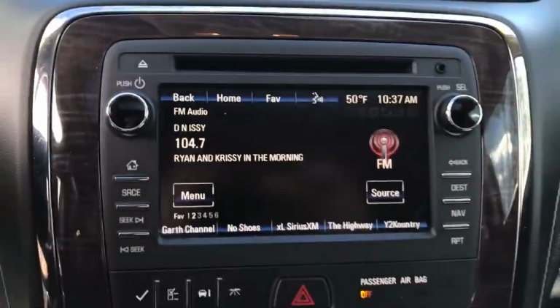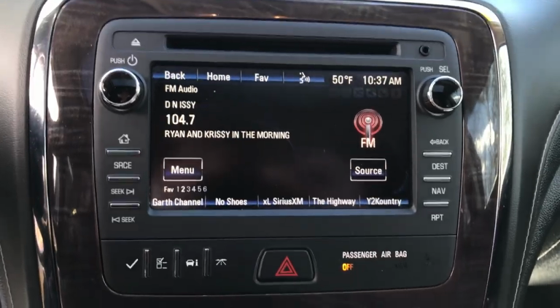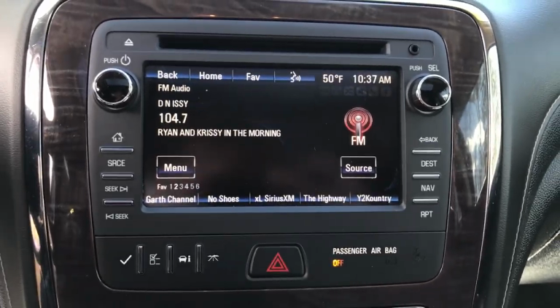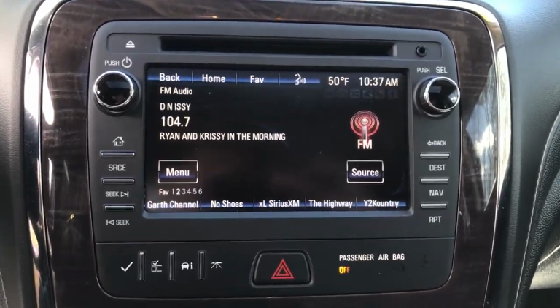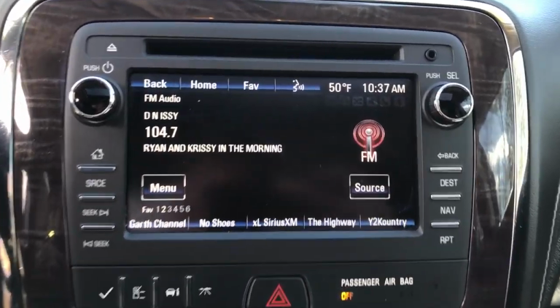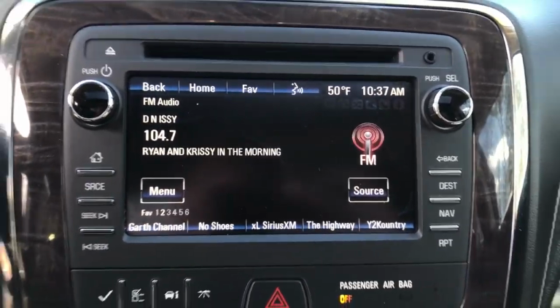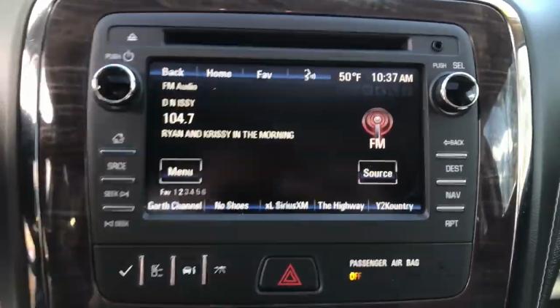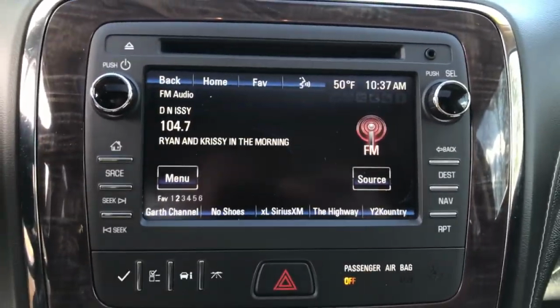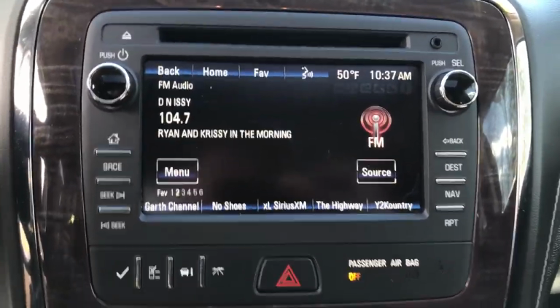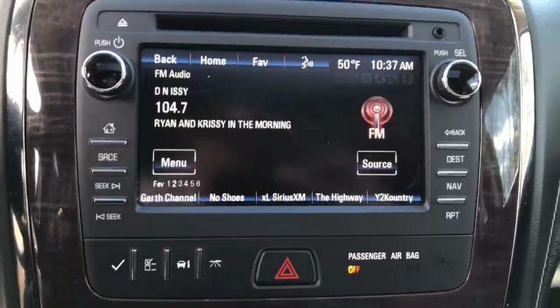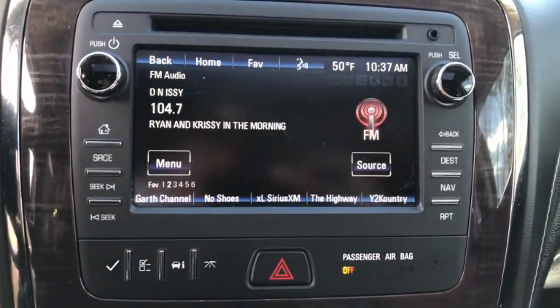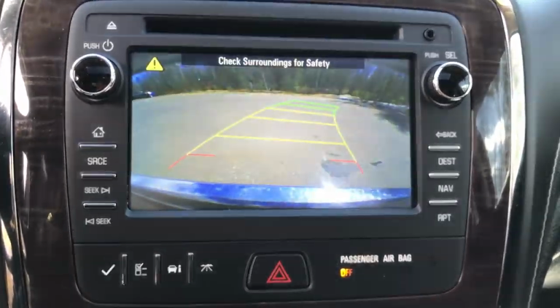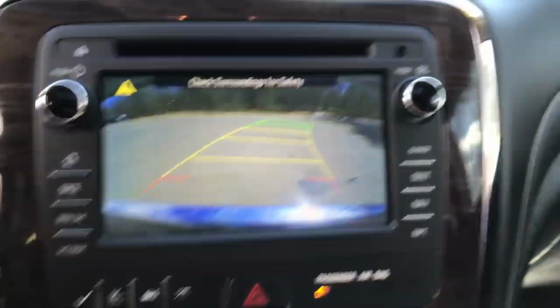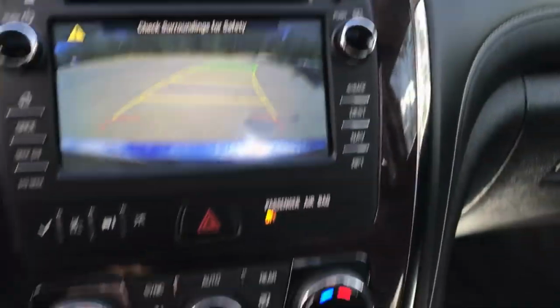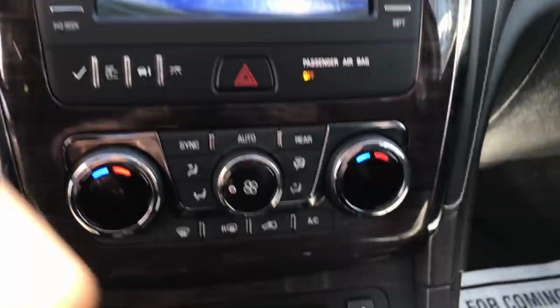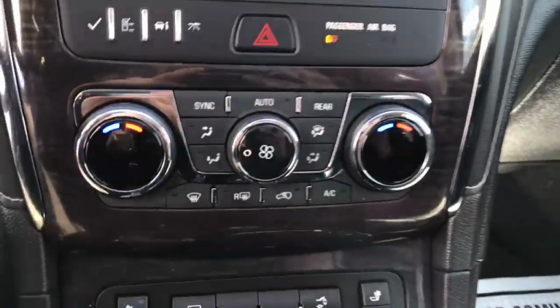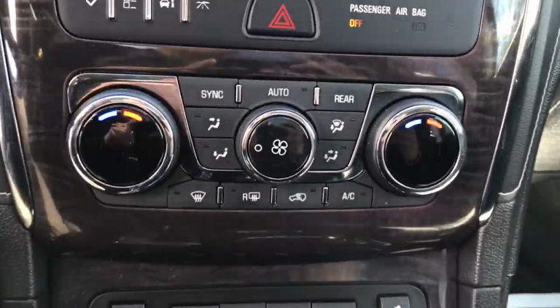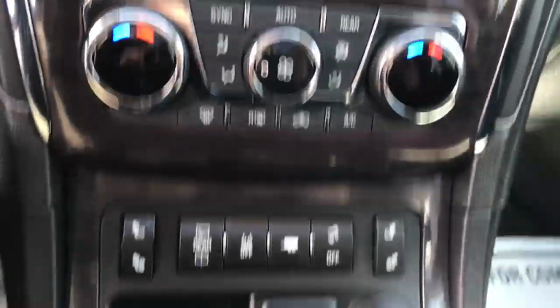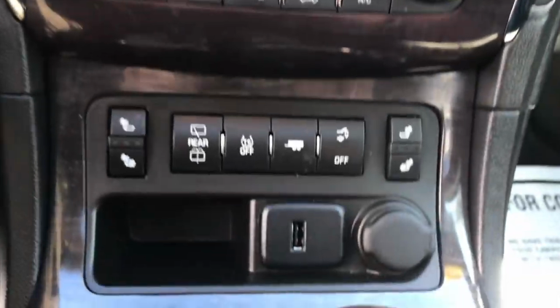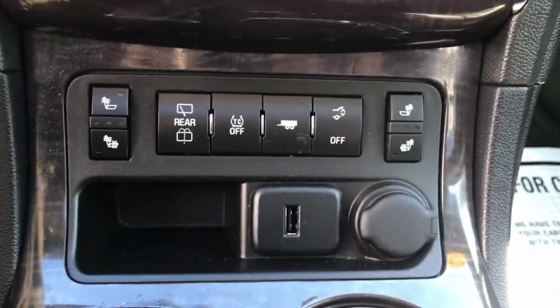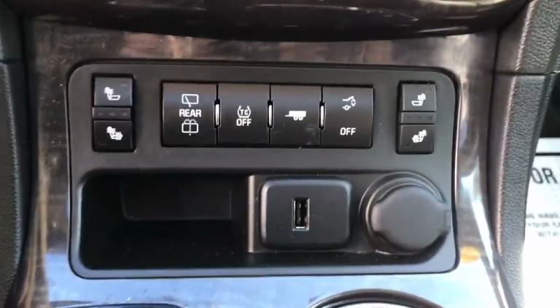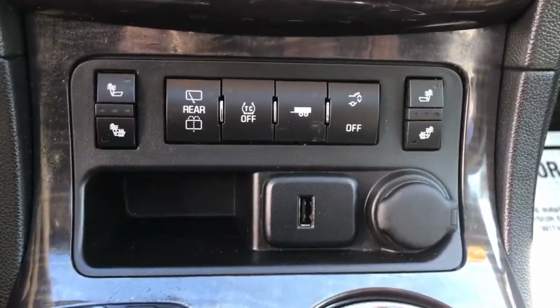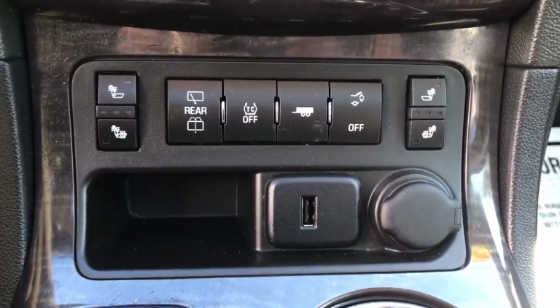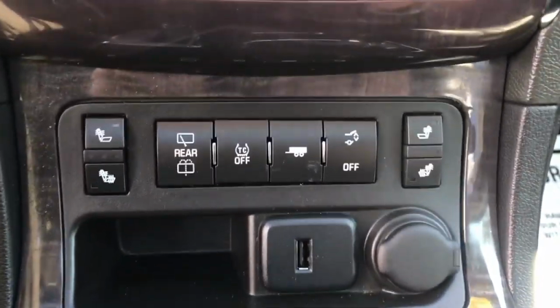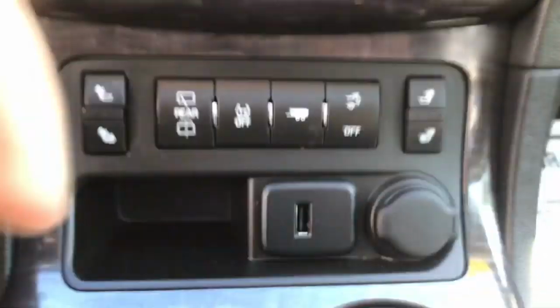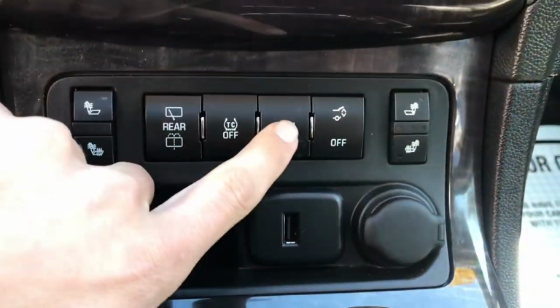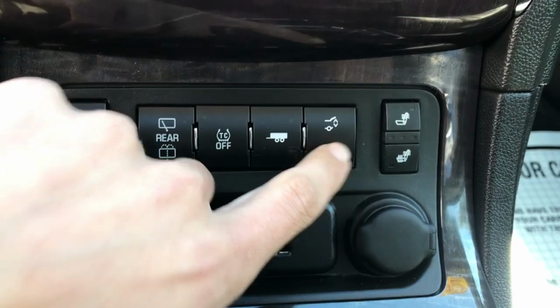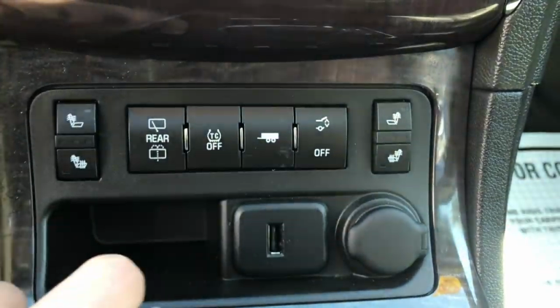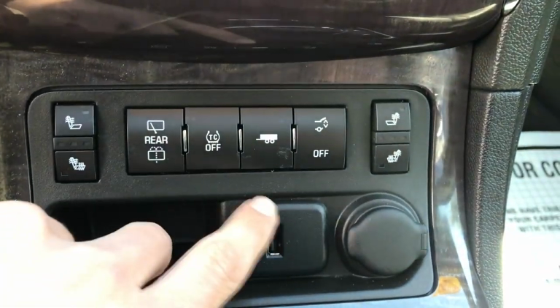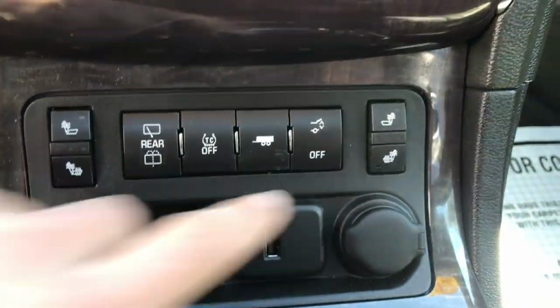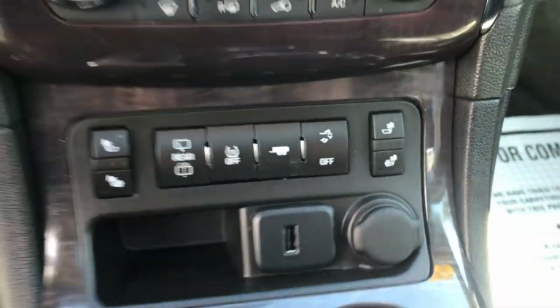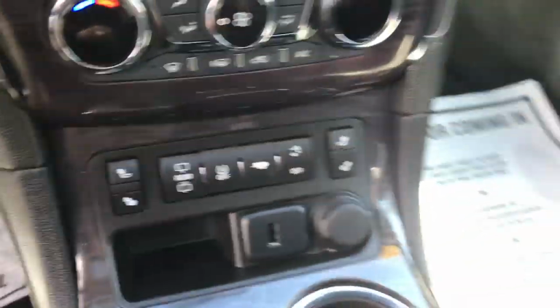Got your center stack here with your center display, your infotainment screen, as well as your backup camera. Got your climate control functions there. Heated front seats in this vehicle, as well as tow haul mode, your power tailgate, and a couple of USB chargers there.